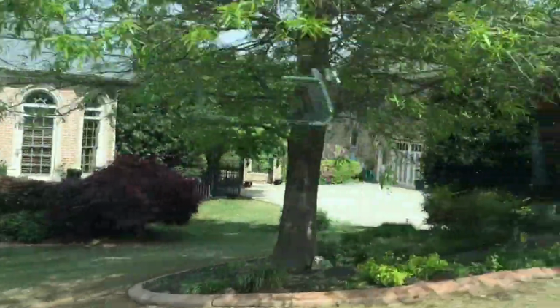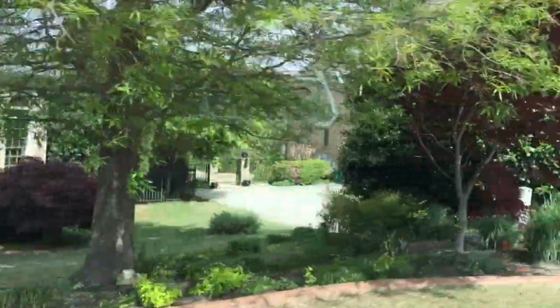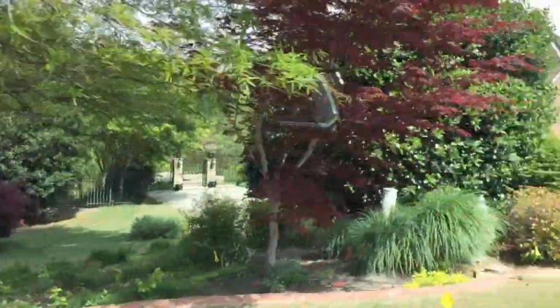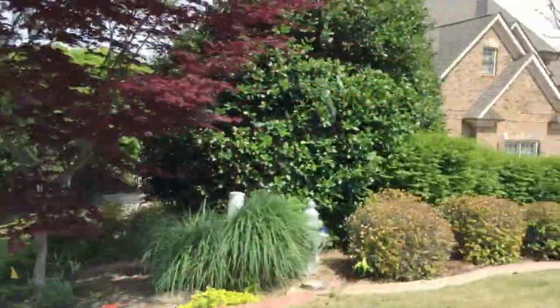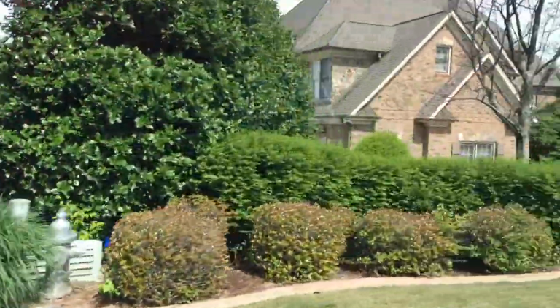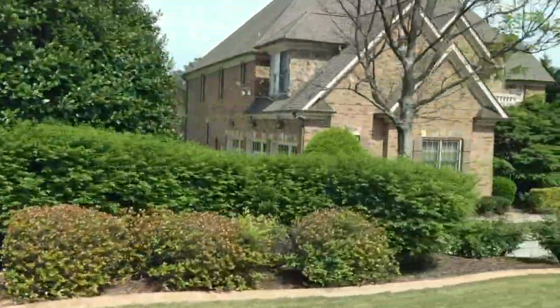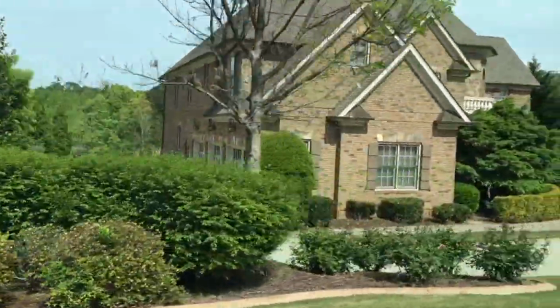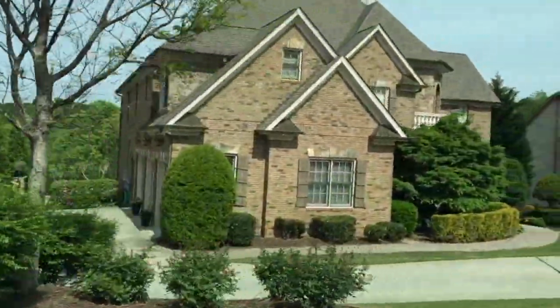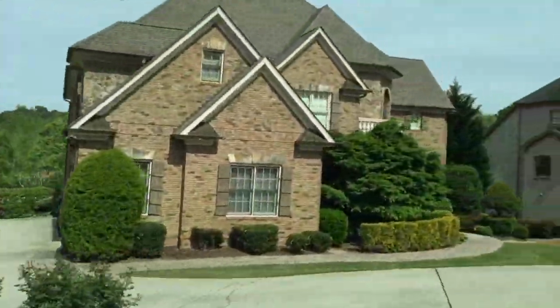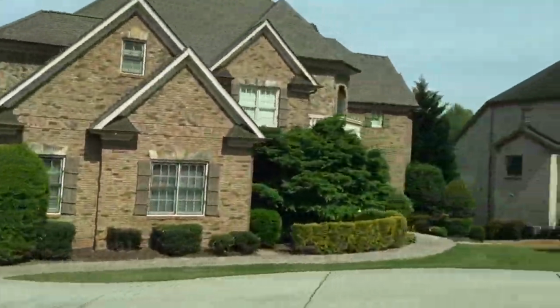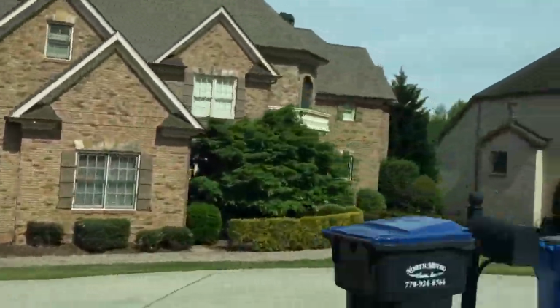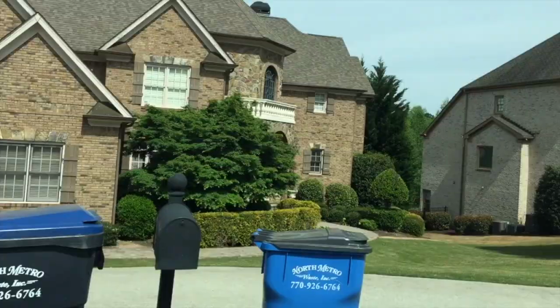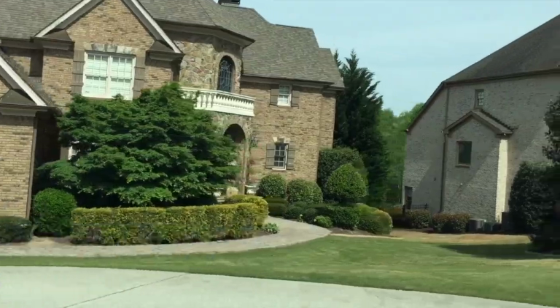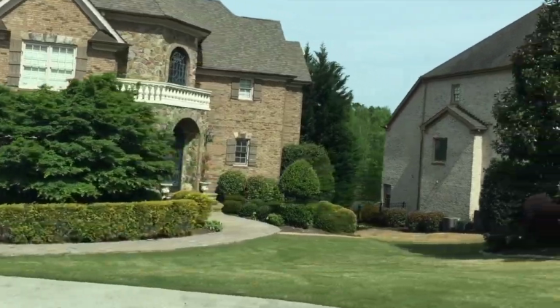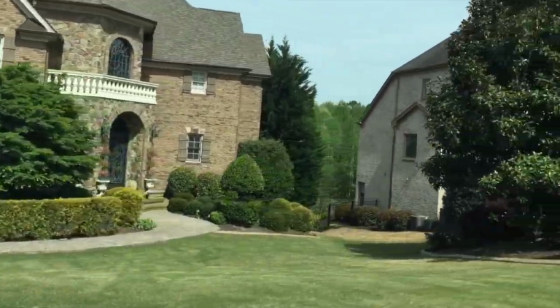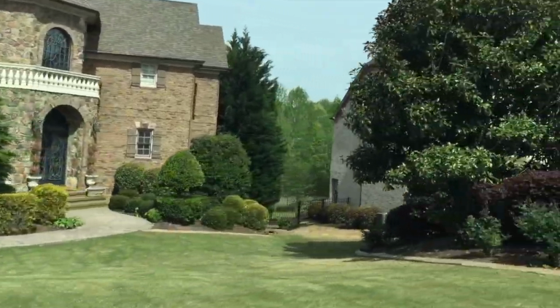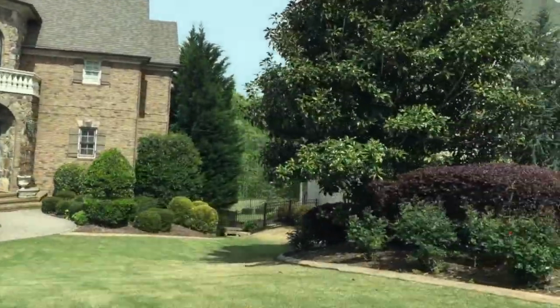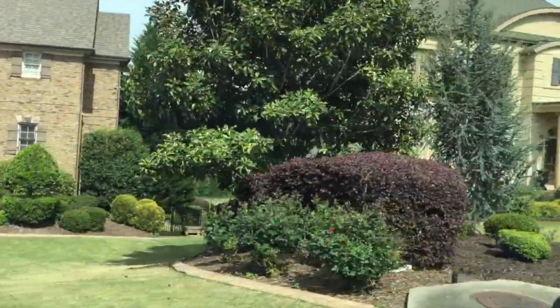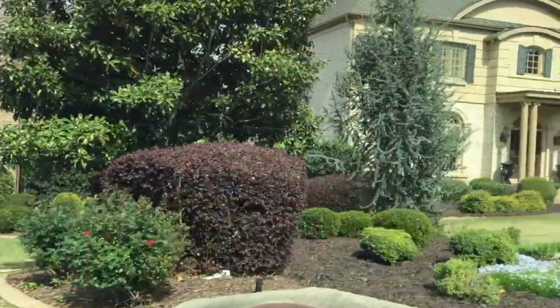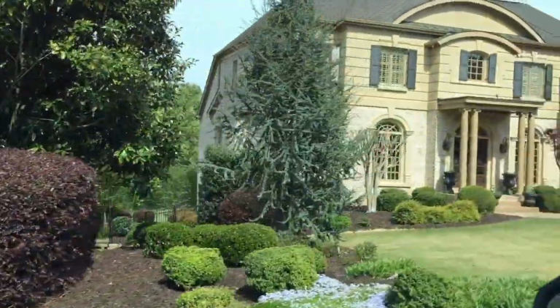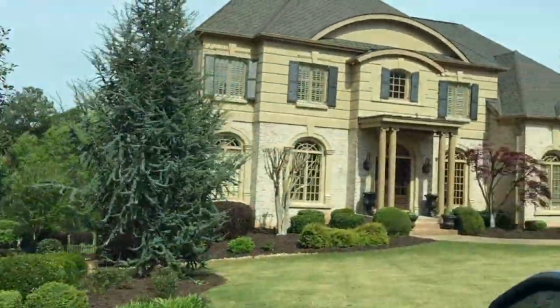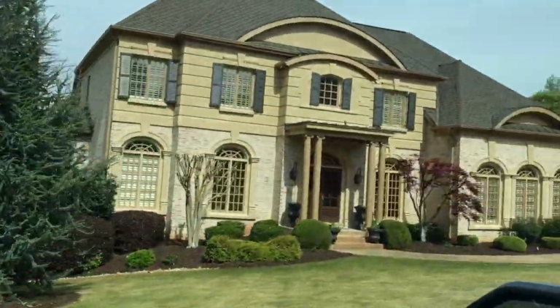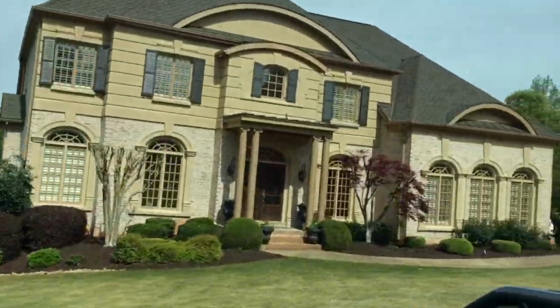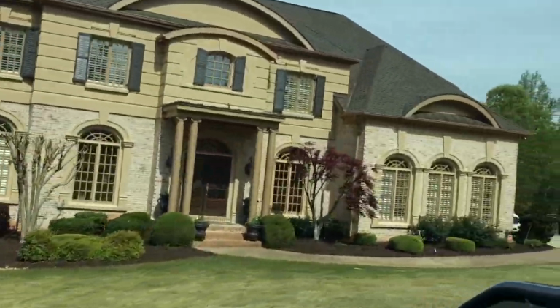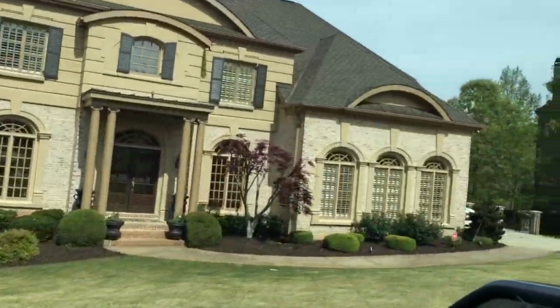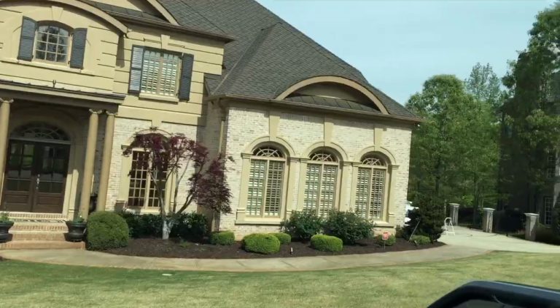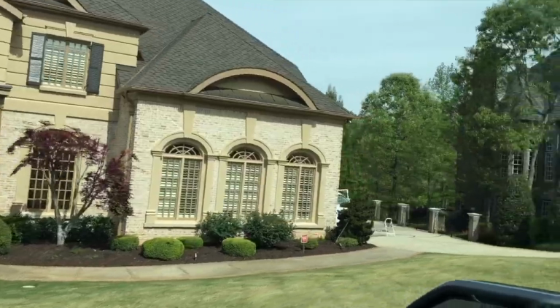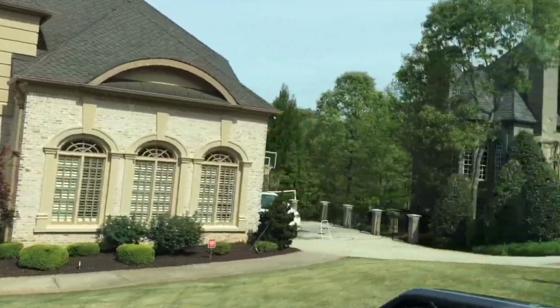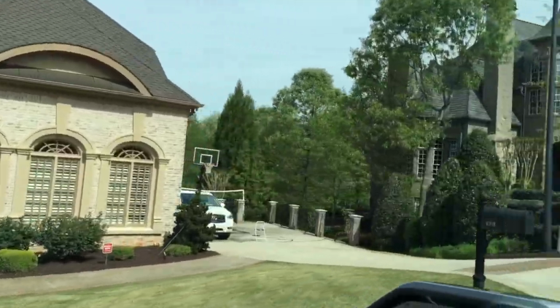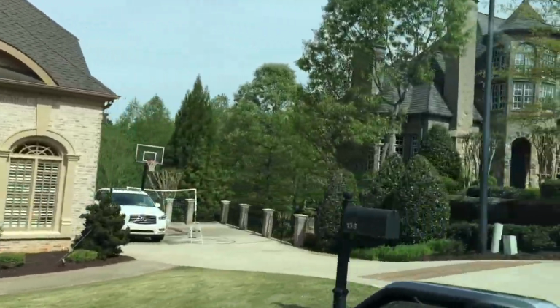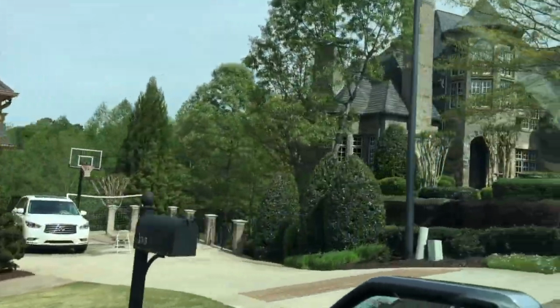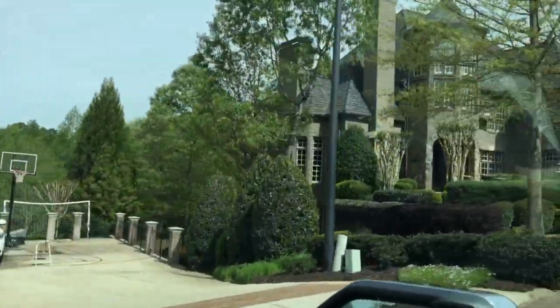The lots are pretty decent sized — I'd say probably between a quarter to half an acre for the most part, with some going all the way up to an acre. And this last house is one of my favorites; it reminds me of a winery in Sonoma — I just think it's so cool.